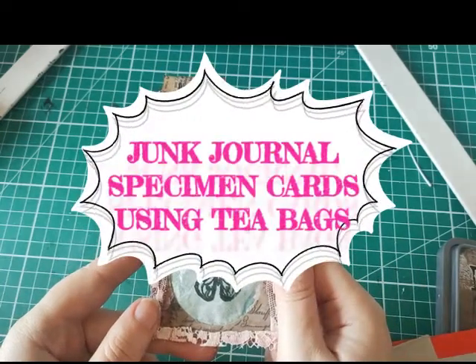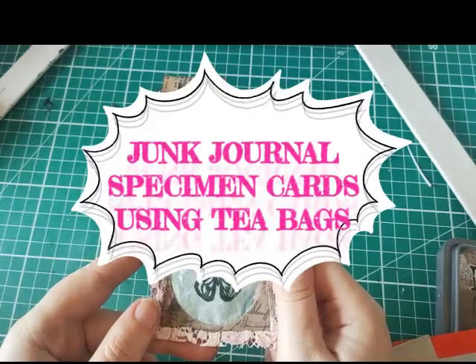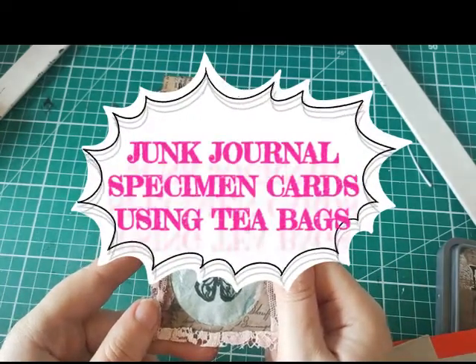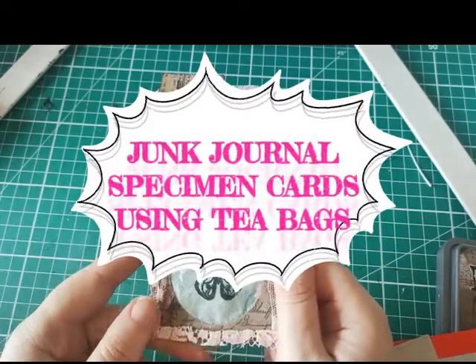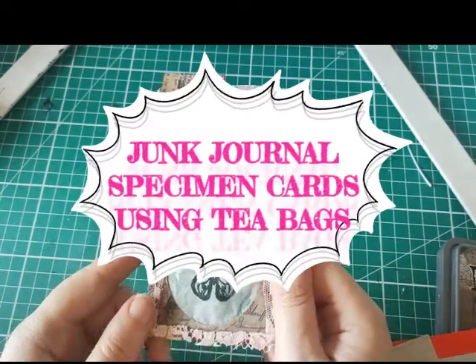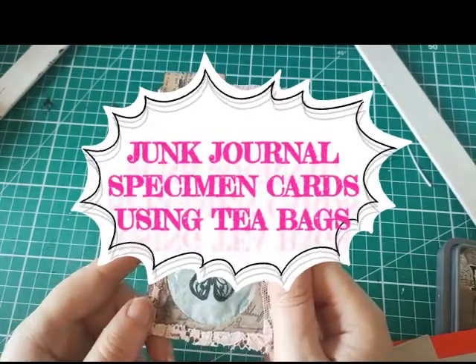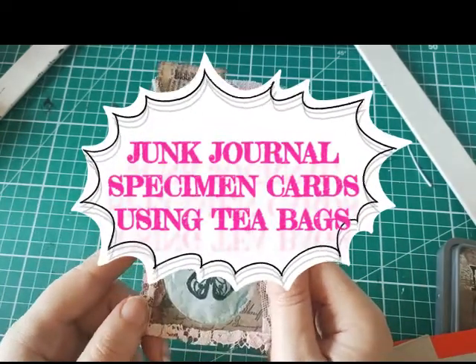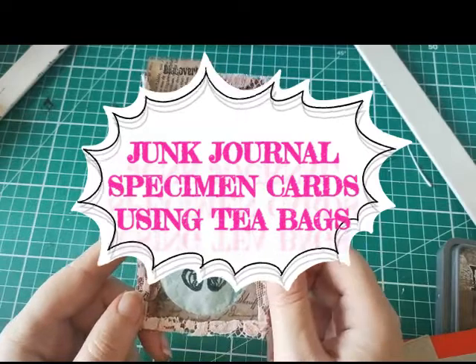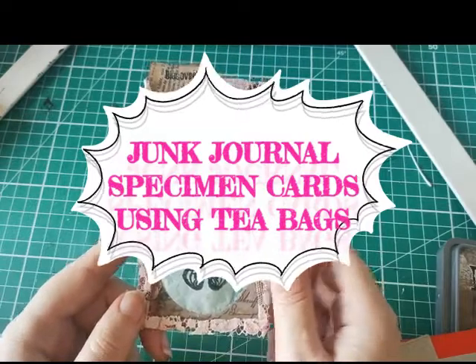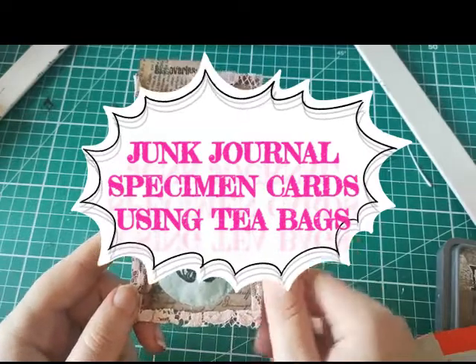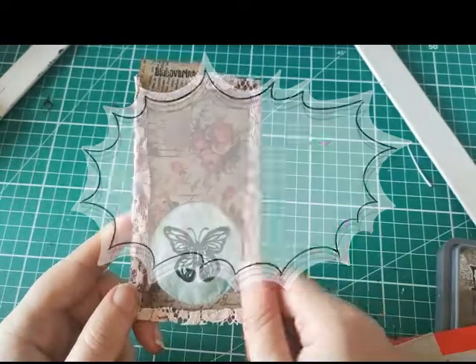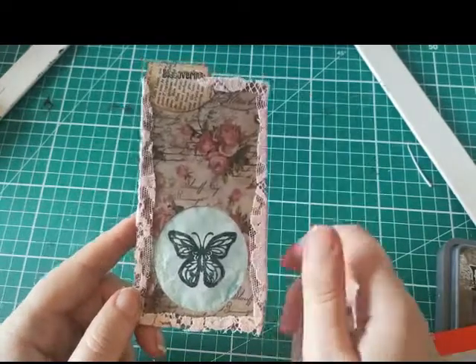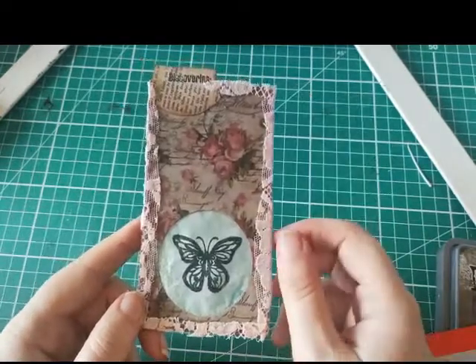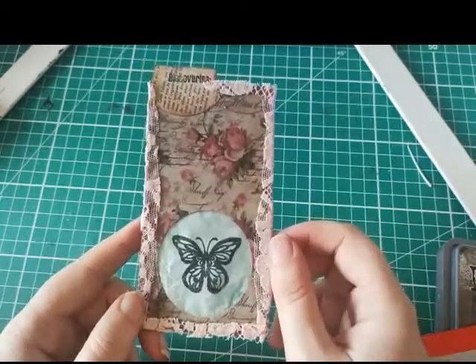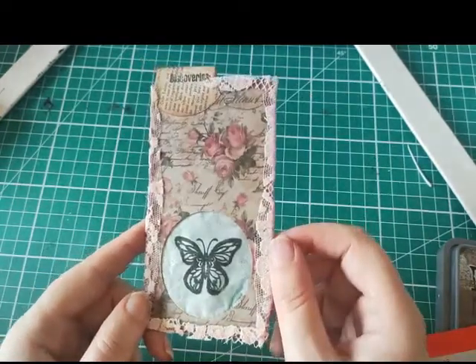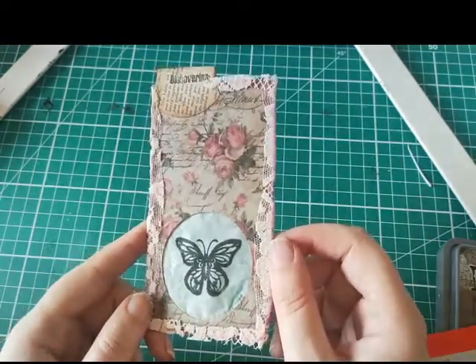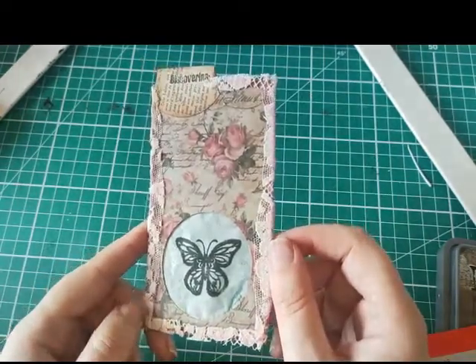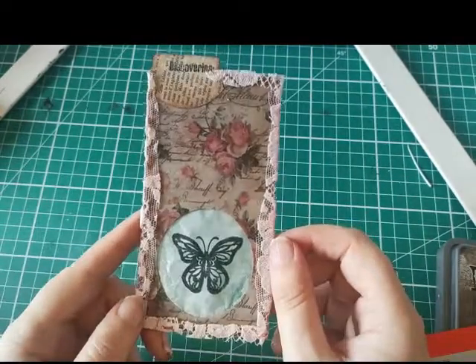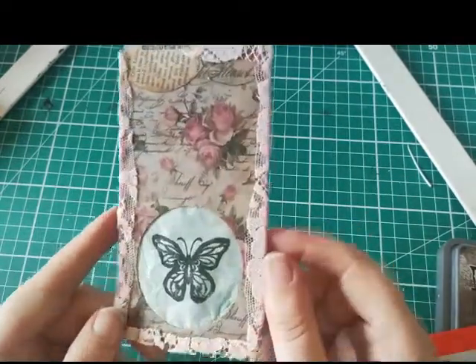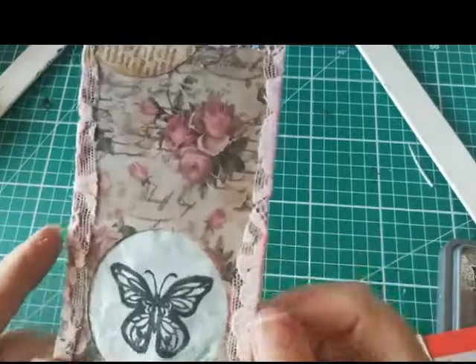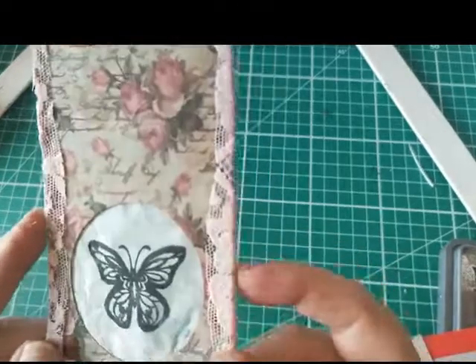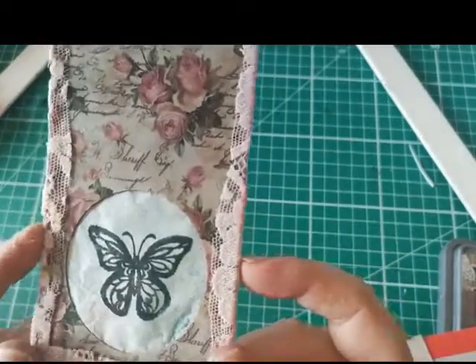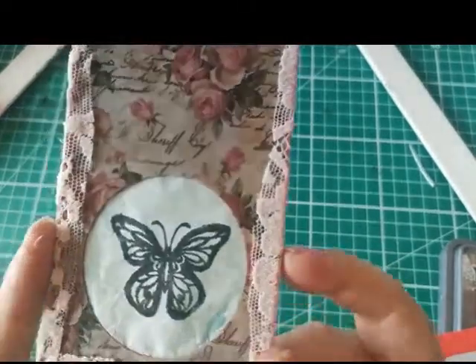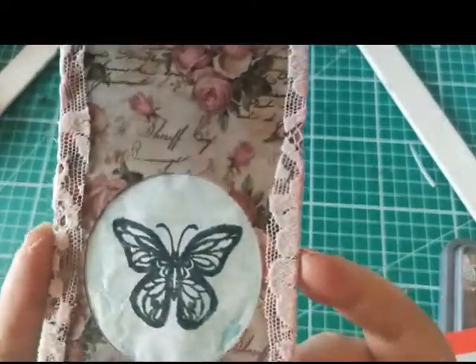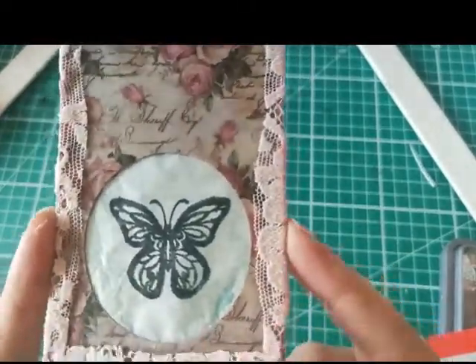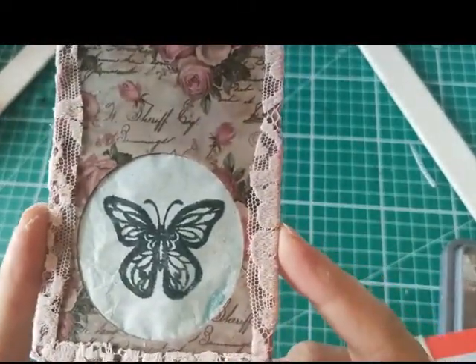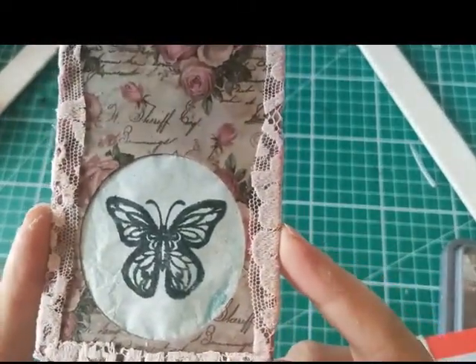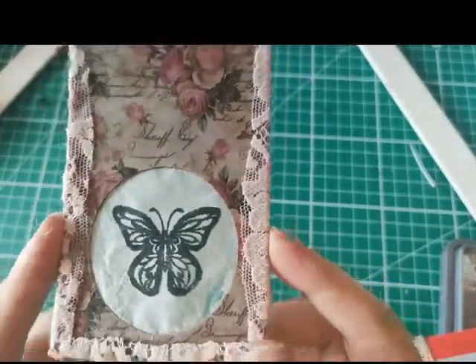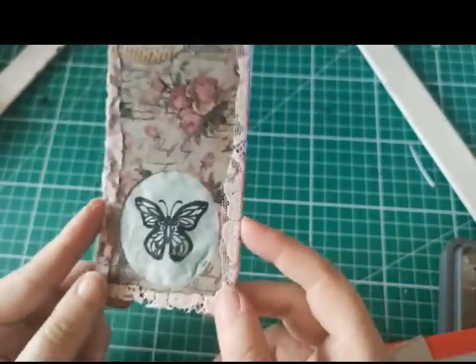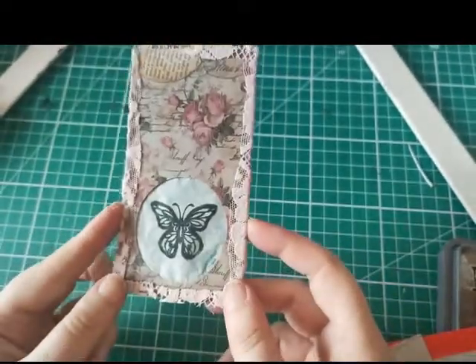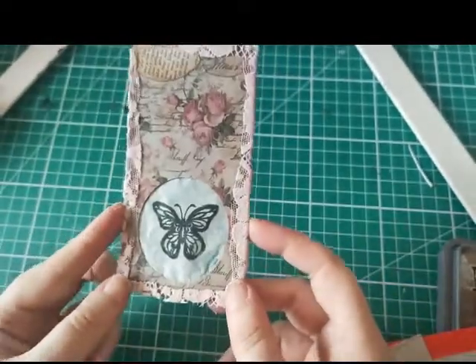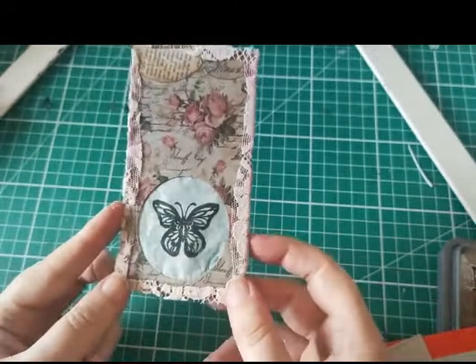Hello everyone, it's Helen from Journaling Planet and today I'm going to show you how I made this super cute specimen card using a tea bag instead of acetate.